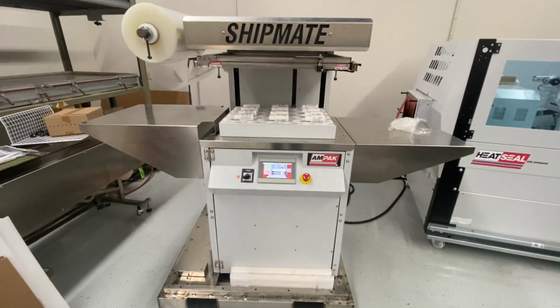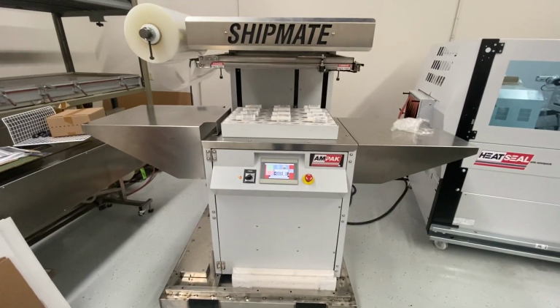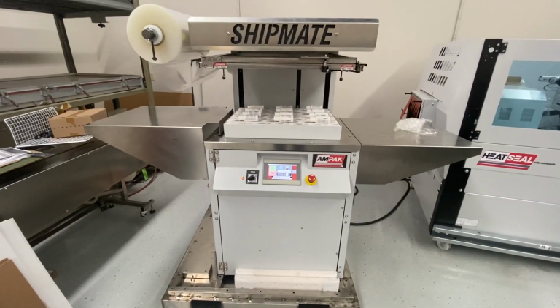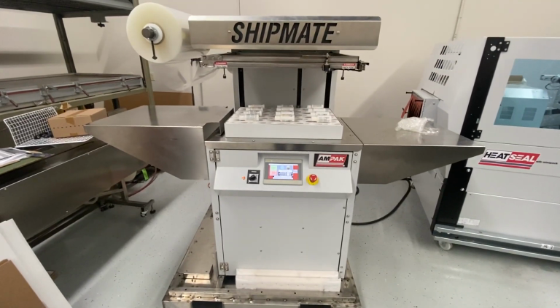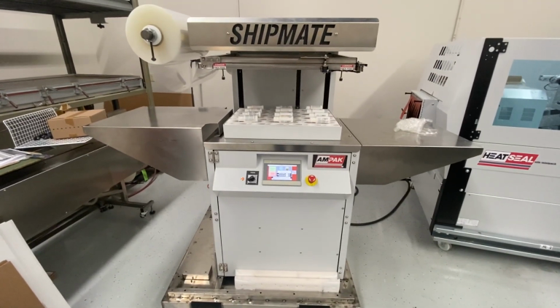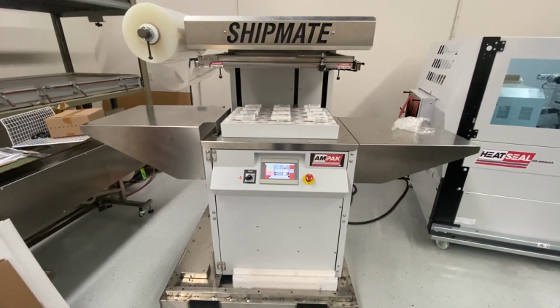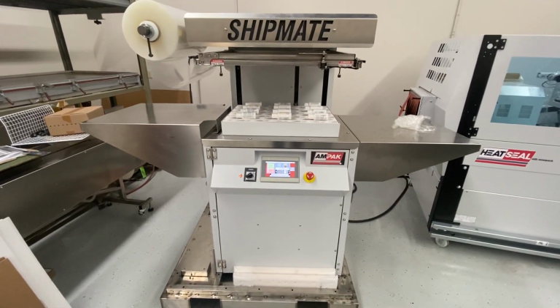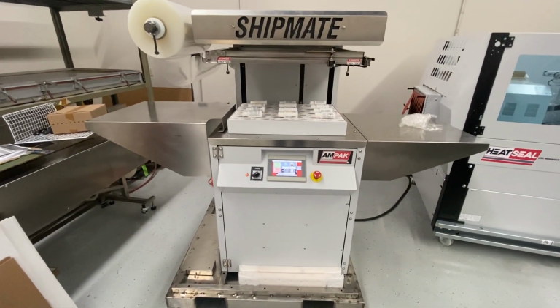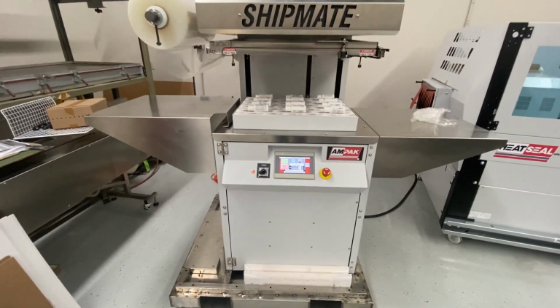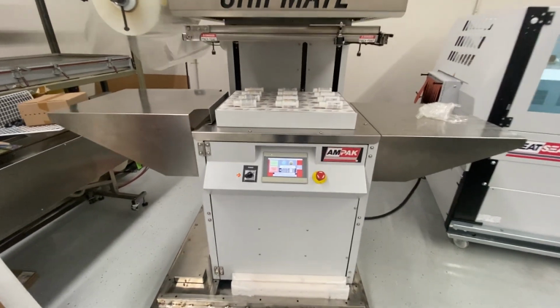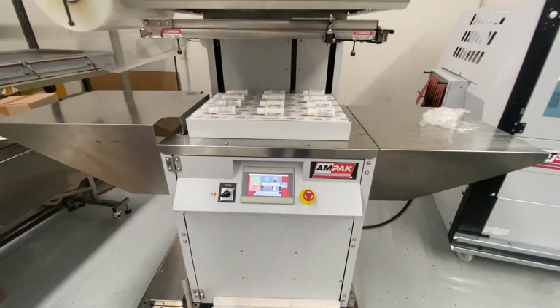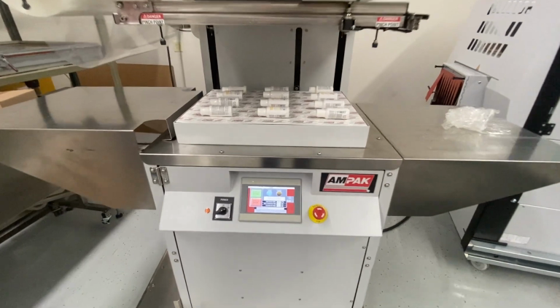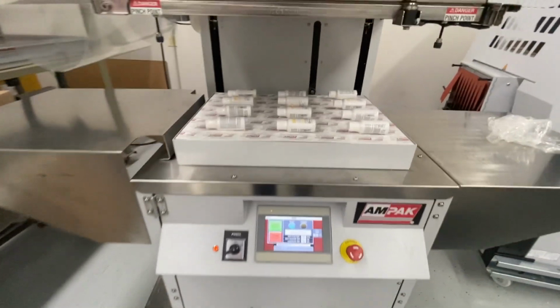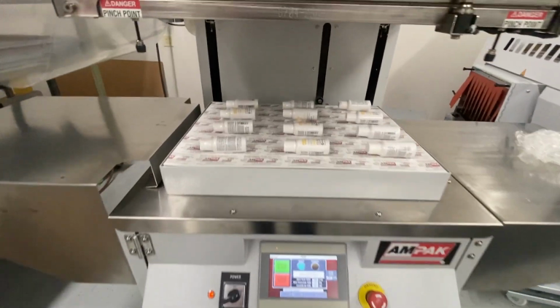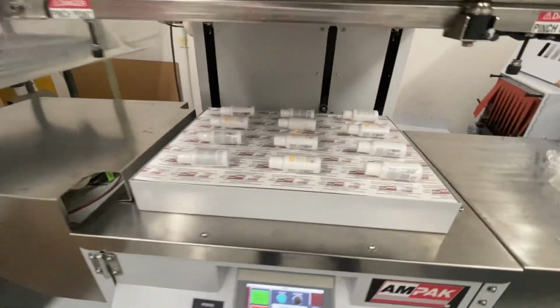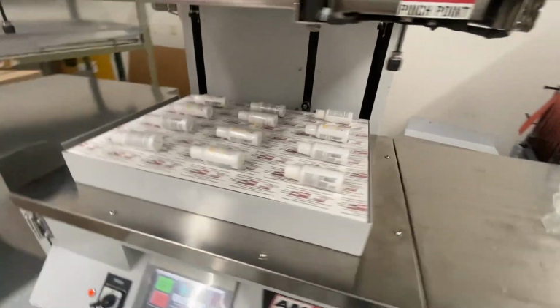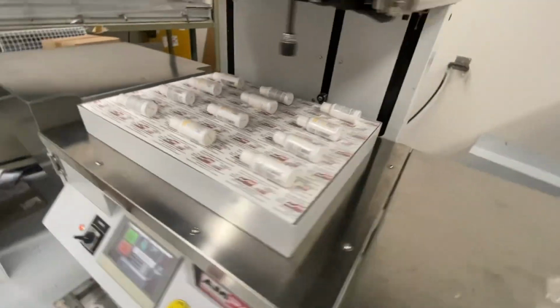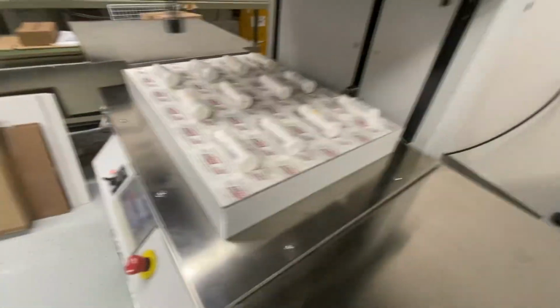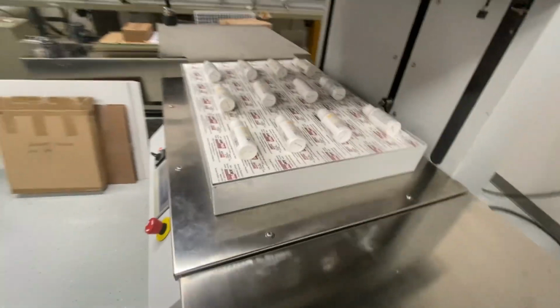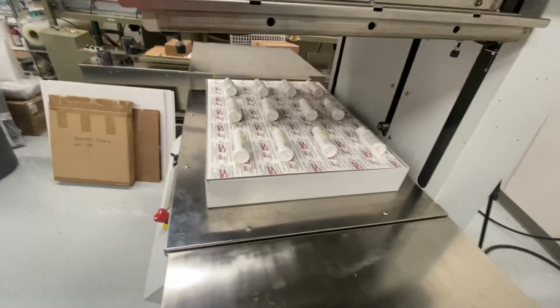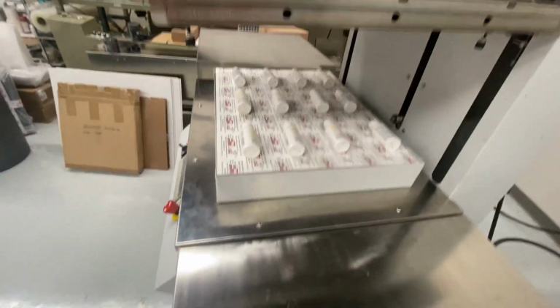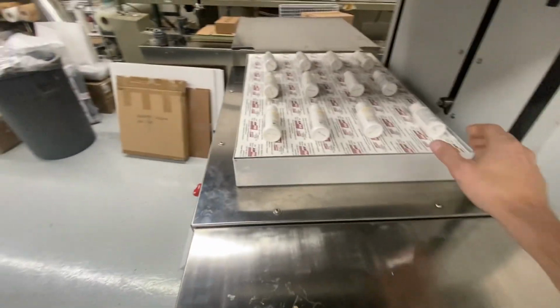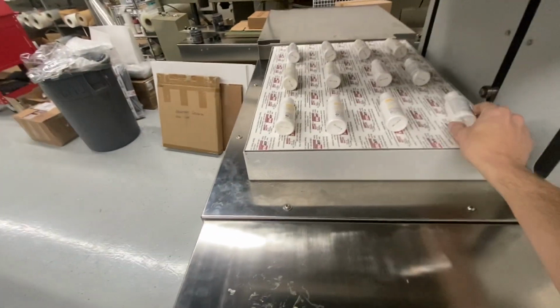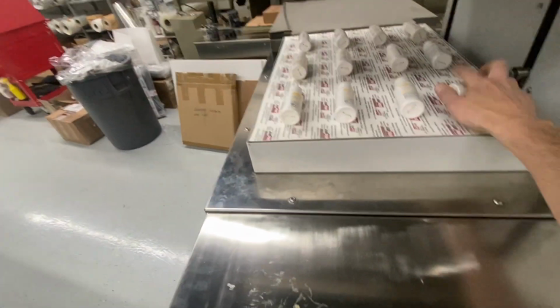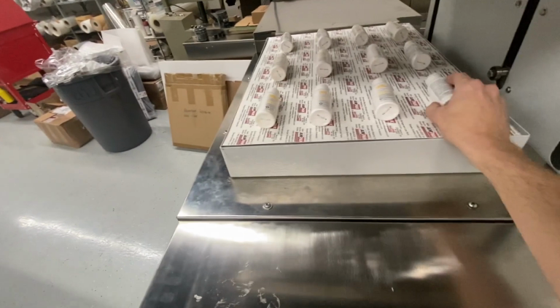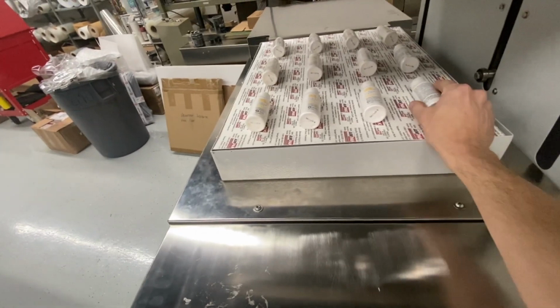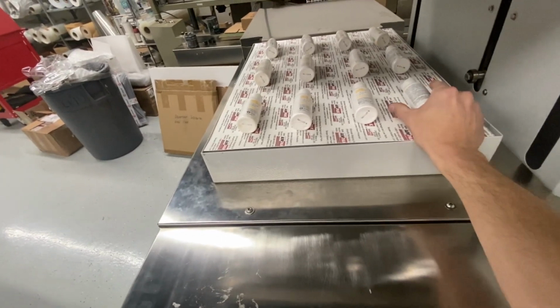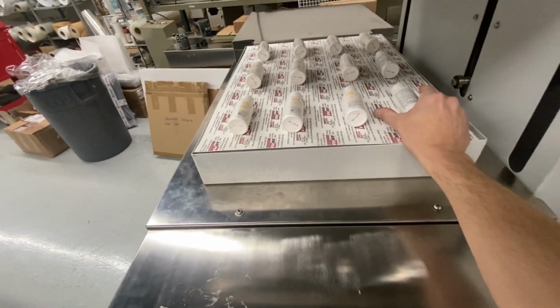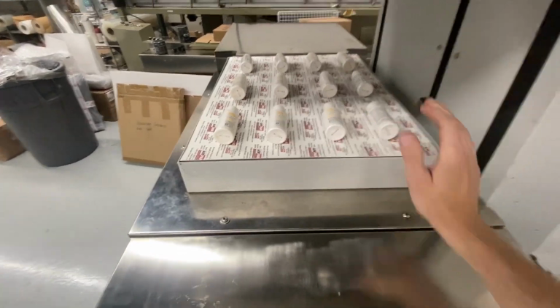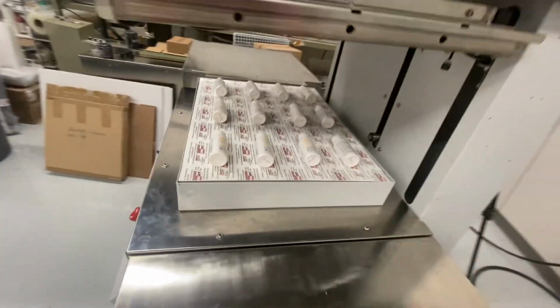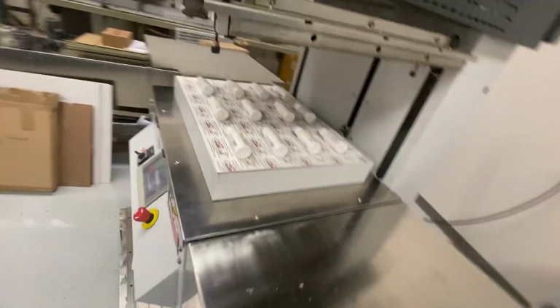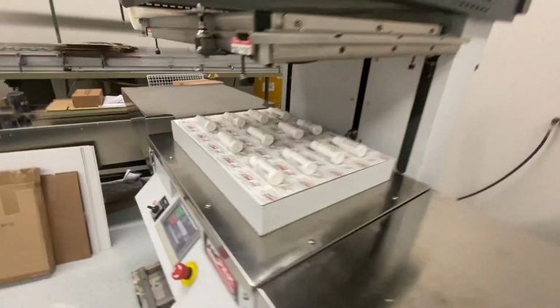Hey guys, Adam here with HeatSeal. I just wanted to go over the shipmate that we are going to be running a sample of the quote-unquote bottles that you guys would be producing.